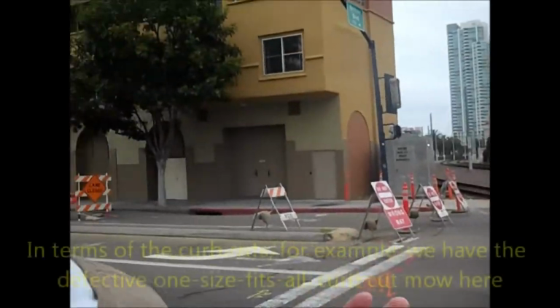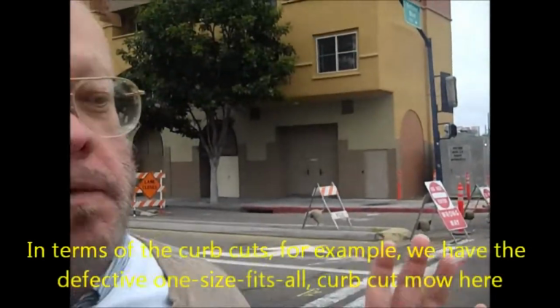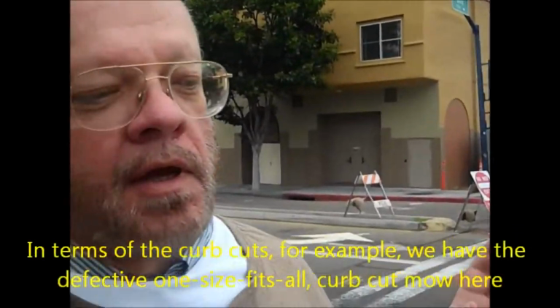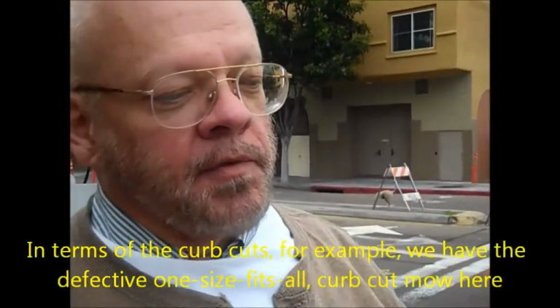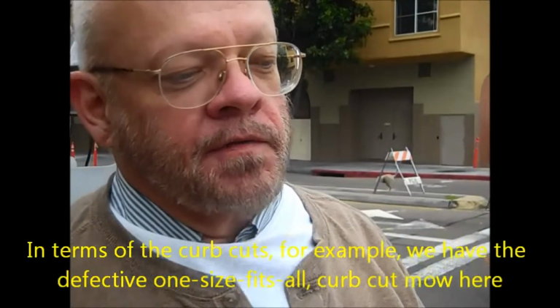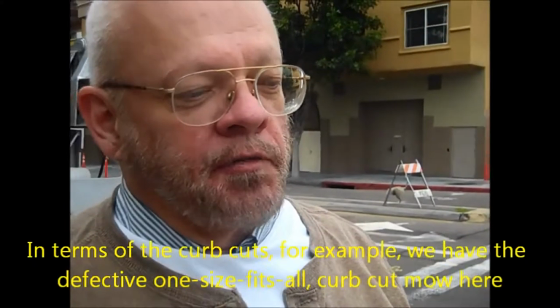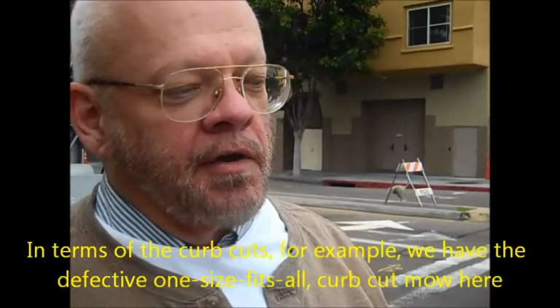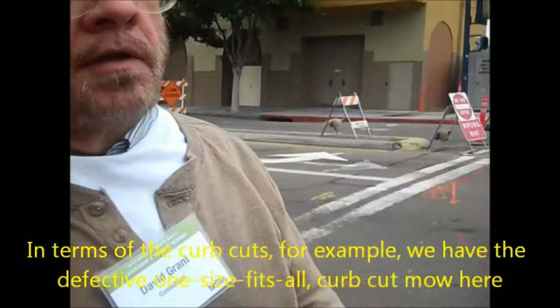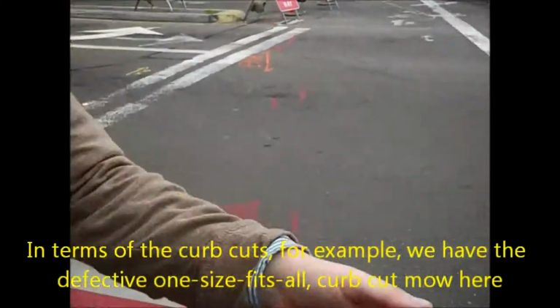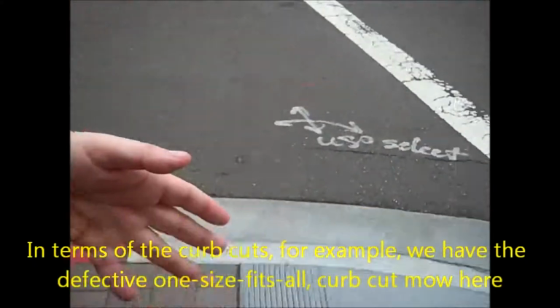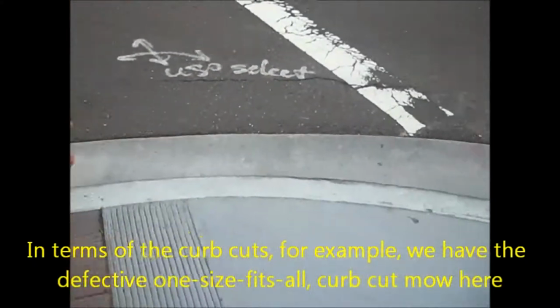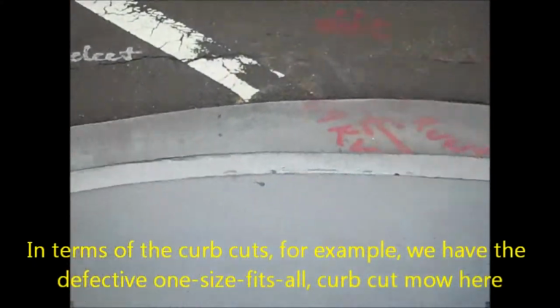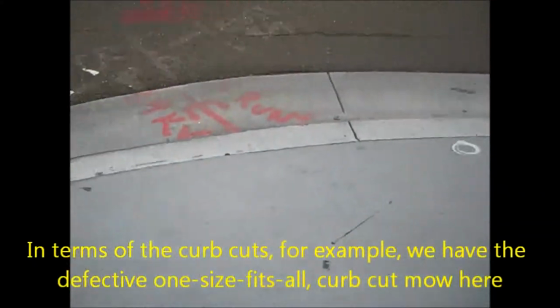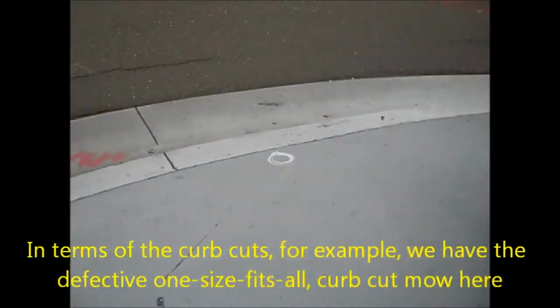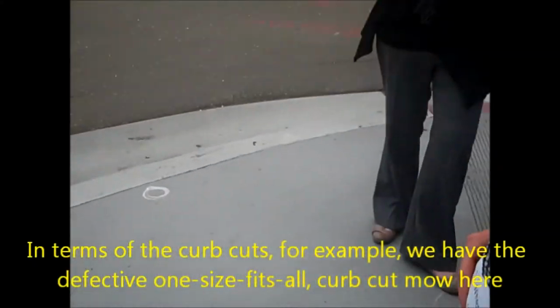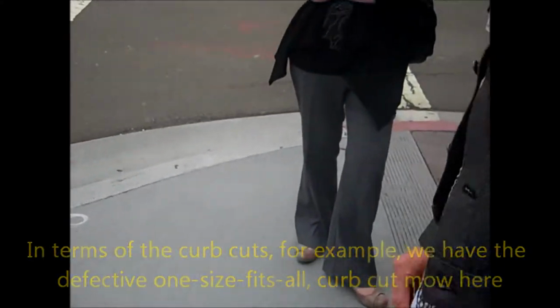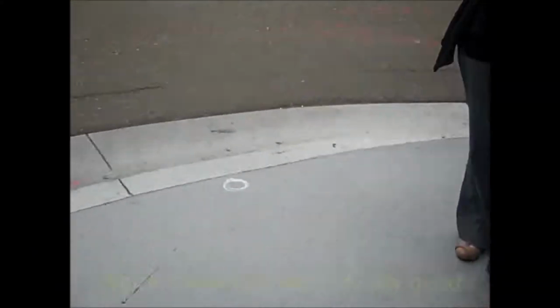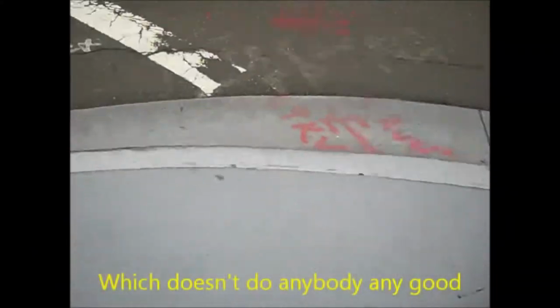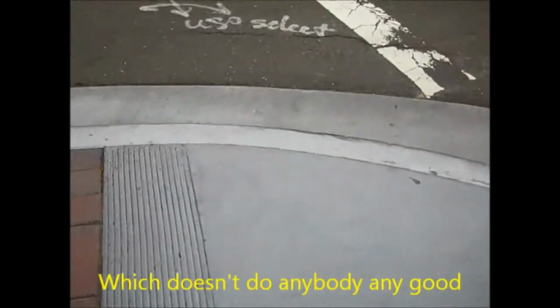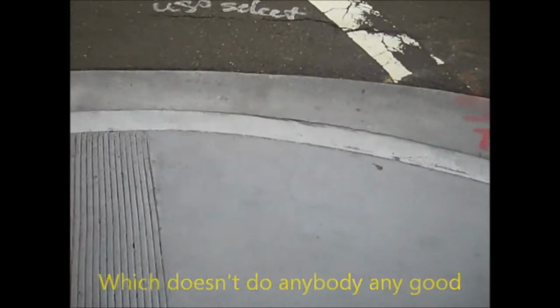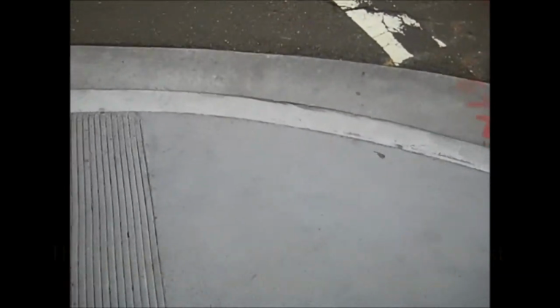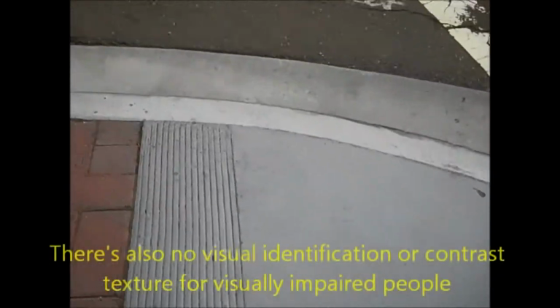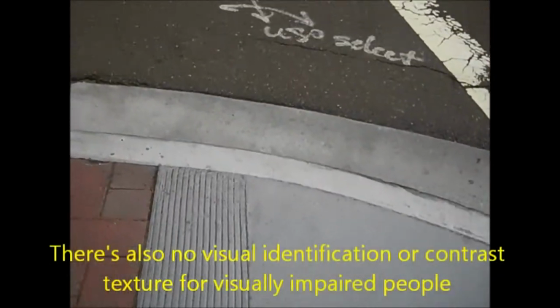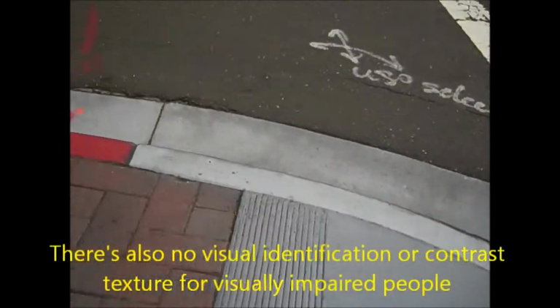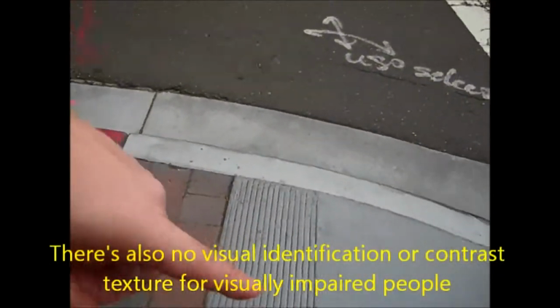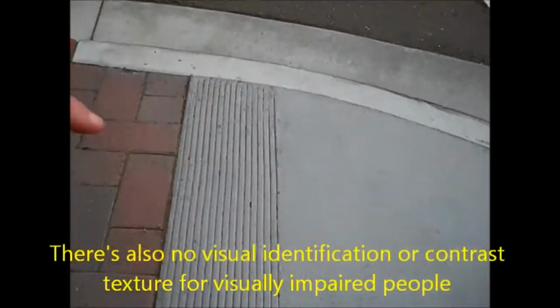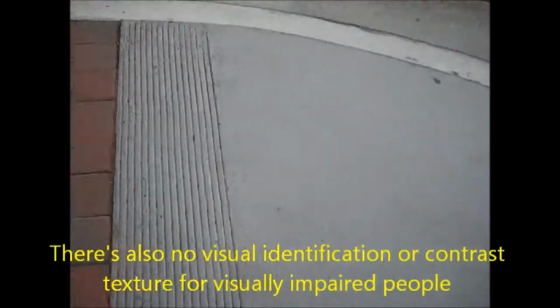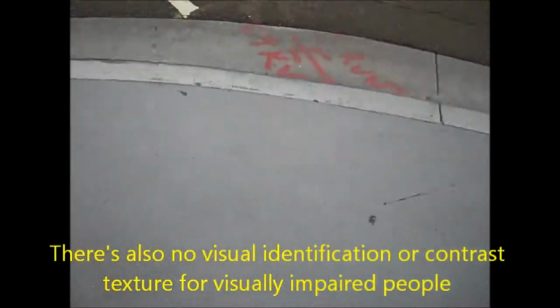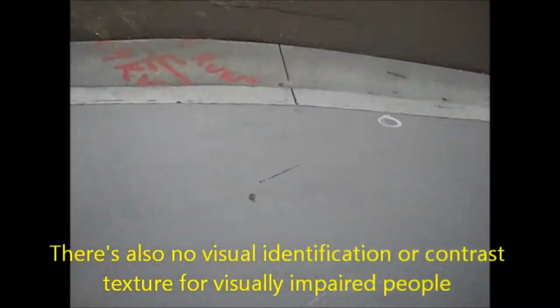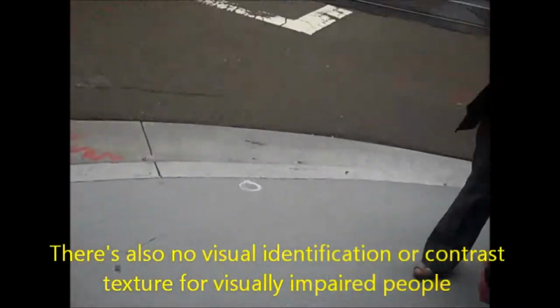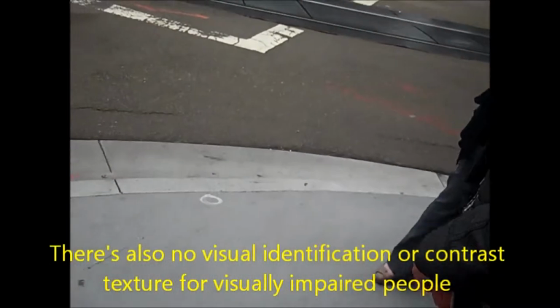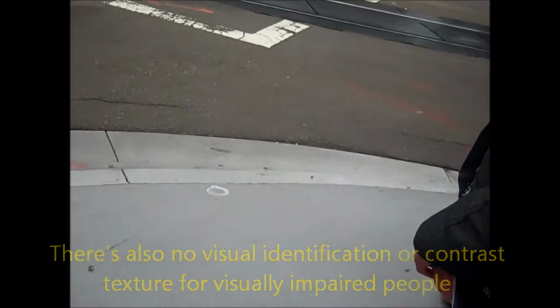In terms of the curb cuts, for example, we have the defective one-size-fits-all curb cut model here, which doesn't do anybody any good. There's also no visual identification or contrast texture for visually impaired people.